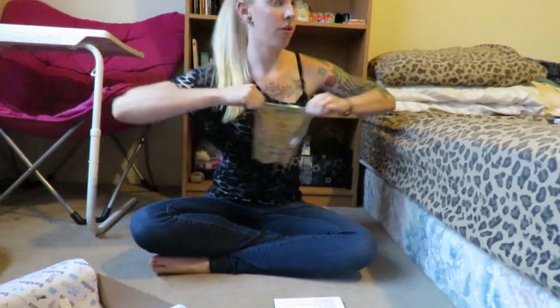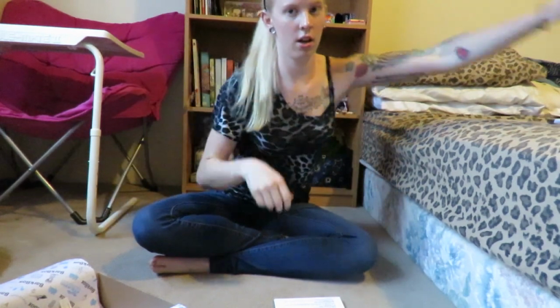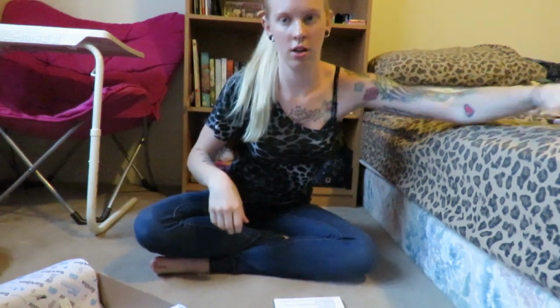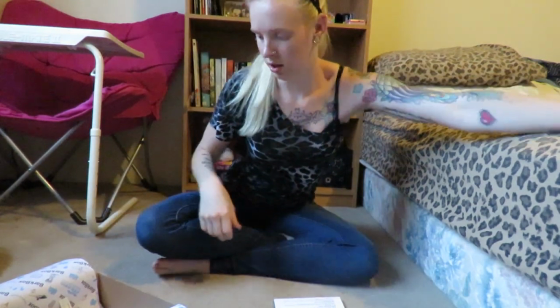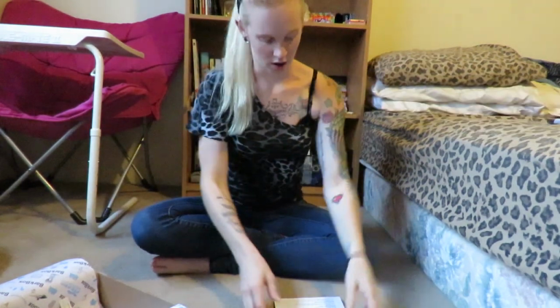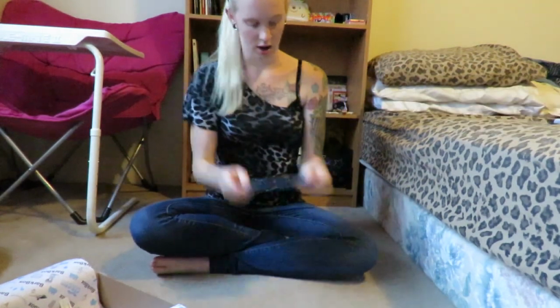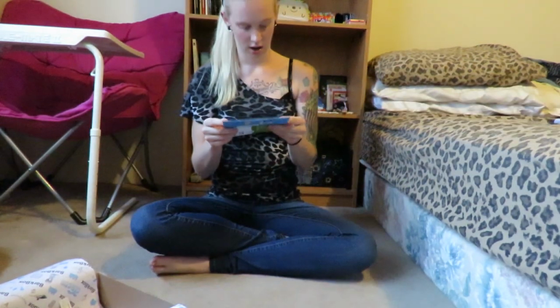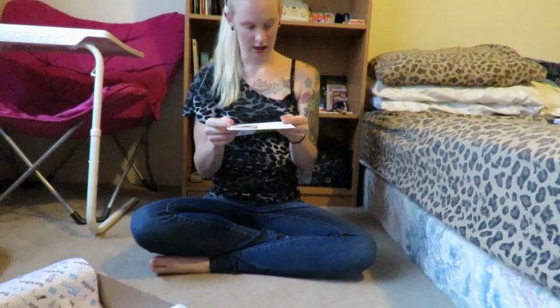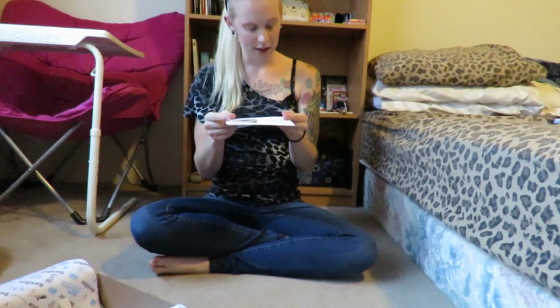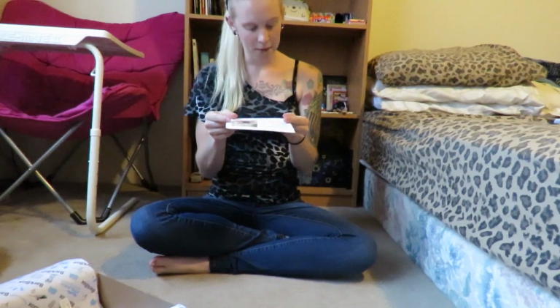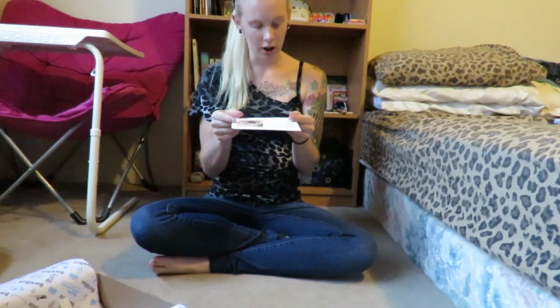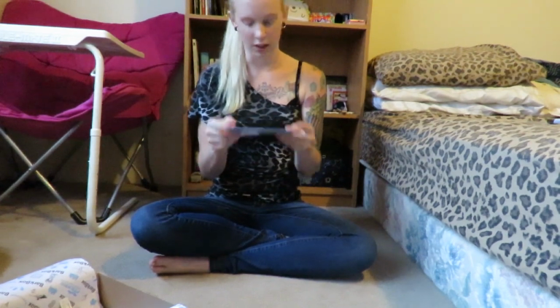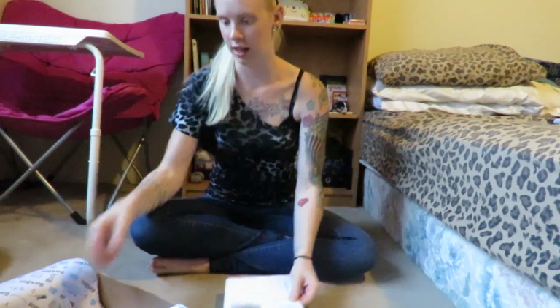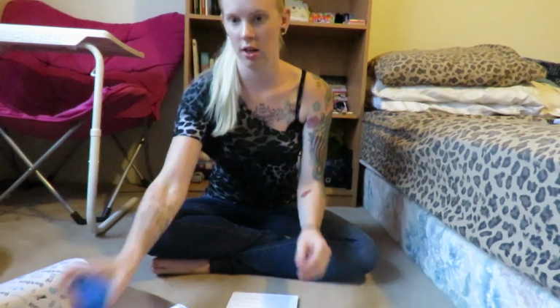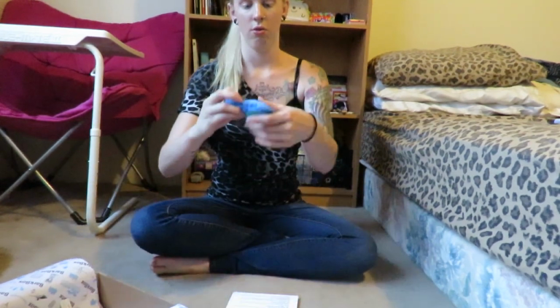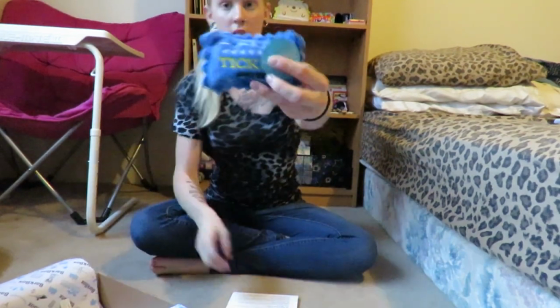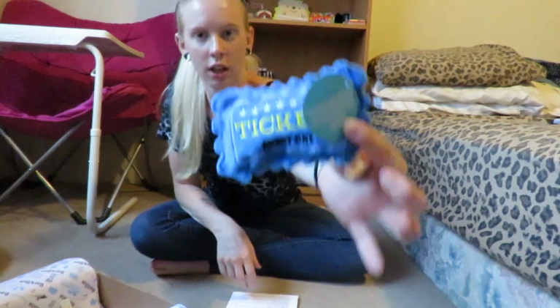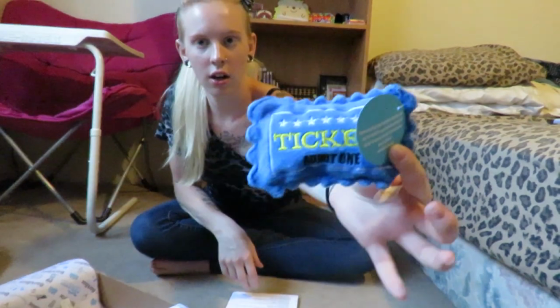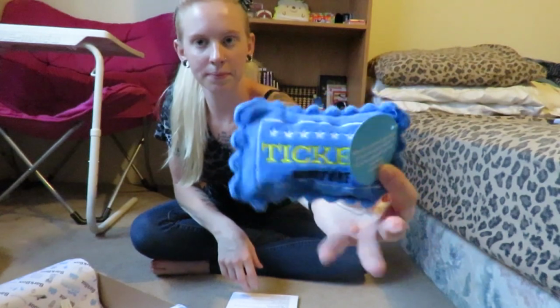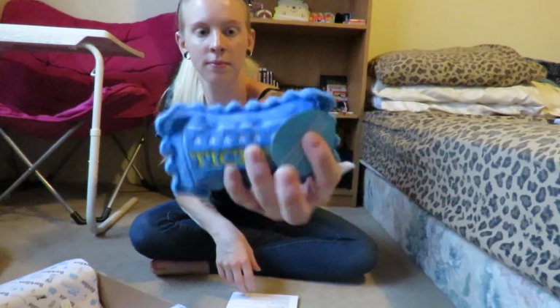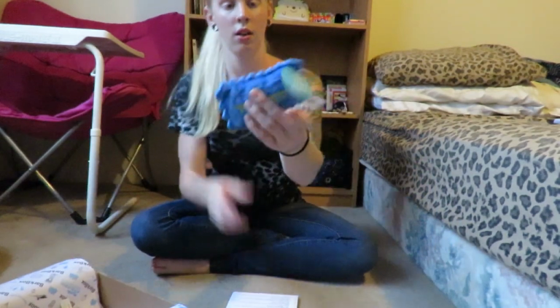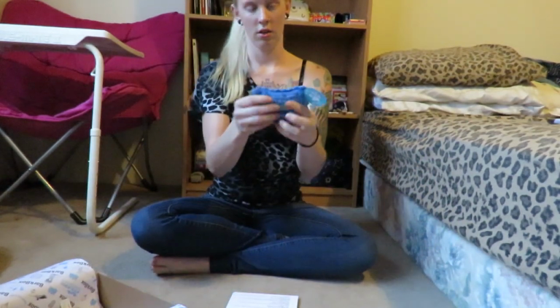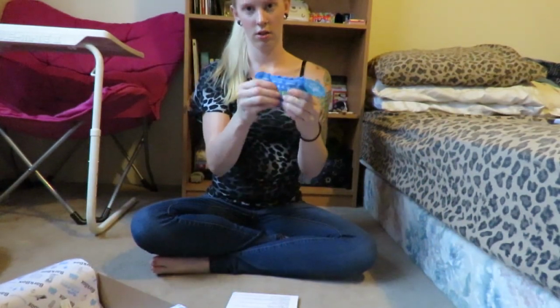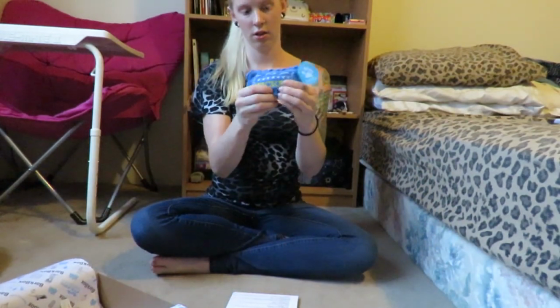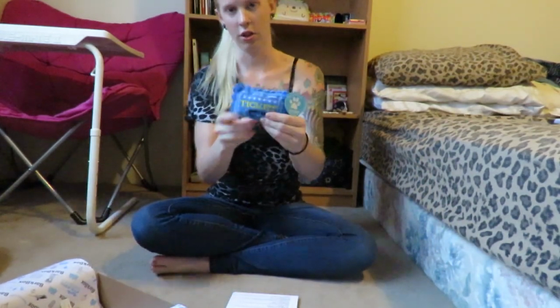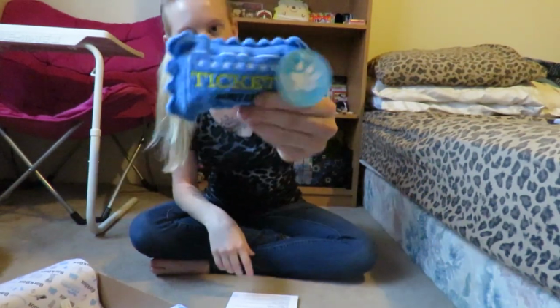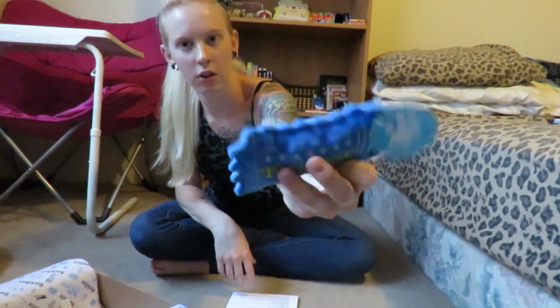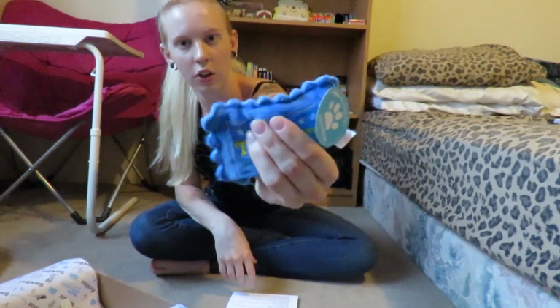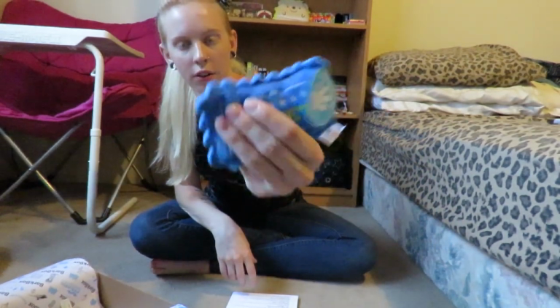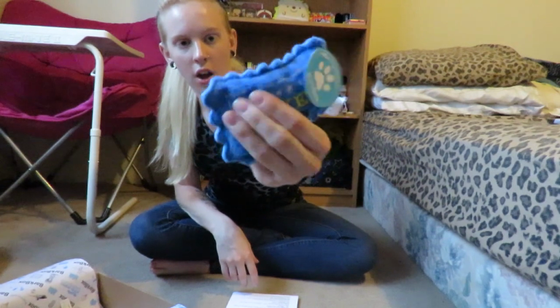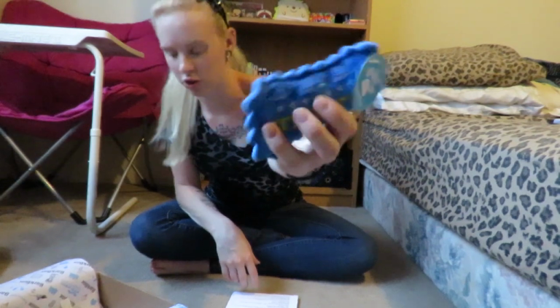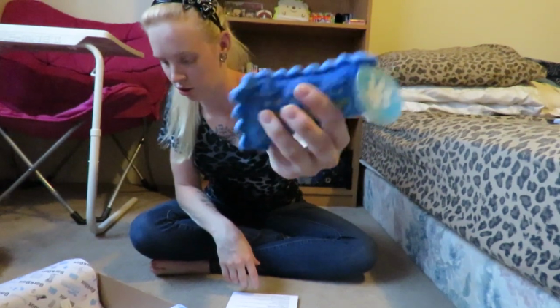The next one is the Fab Dog circus ticket — that should be this one right here. It looks like it is a squeak toy with a little bit of crunch to it as well.